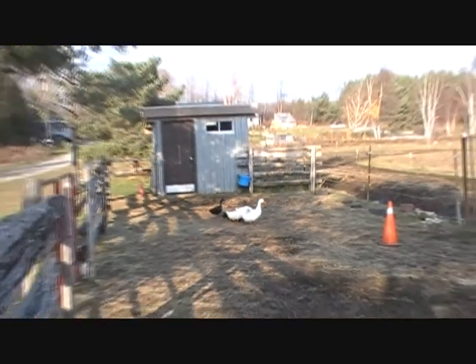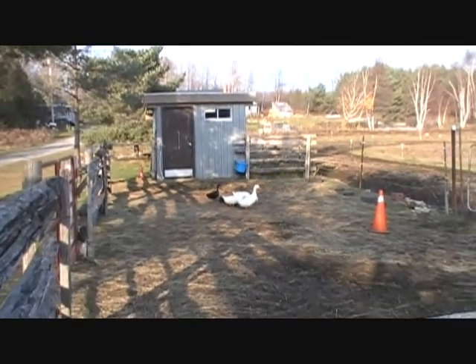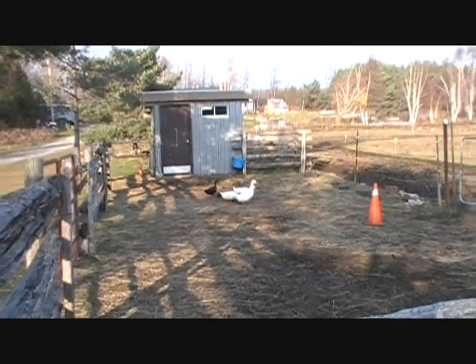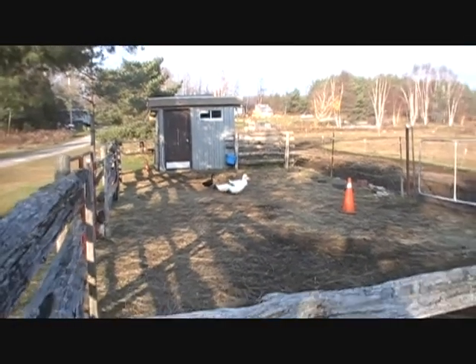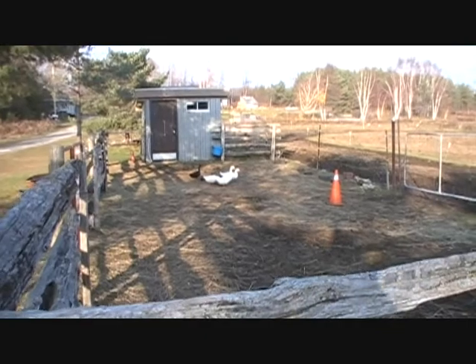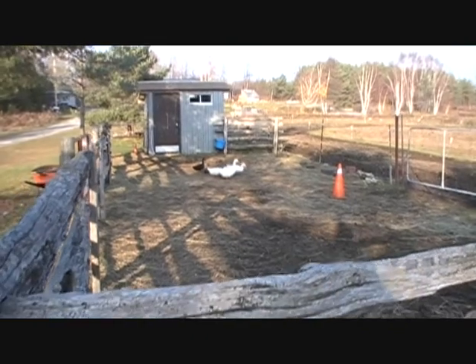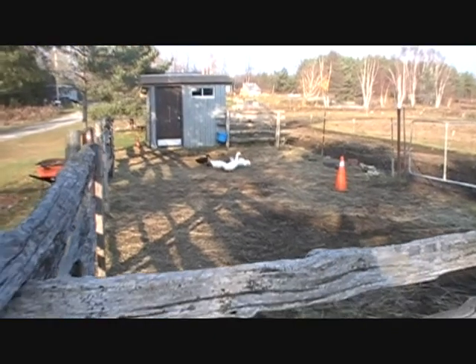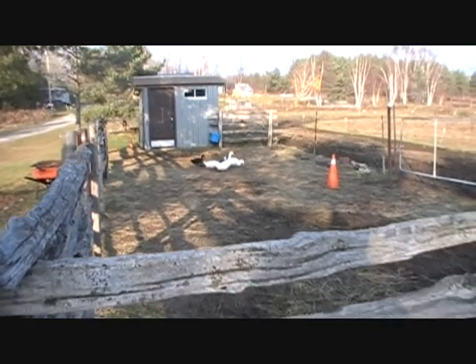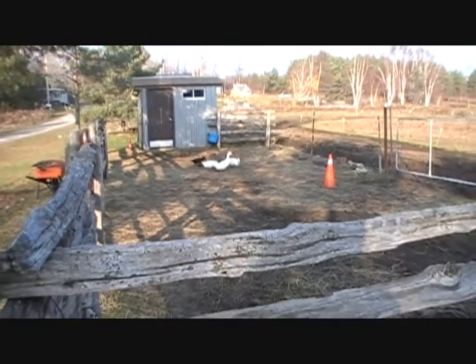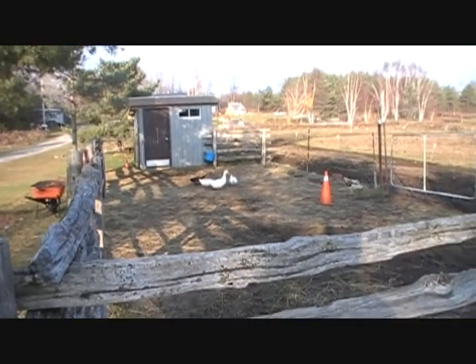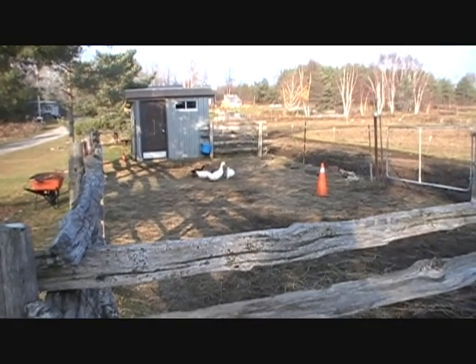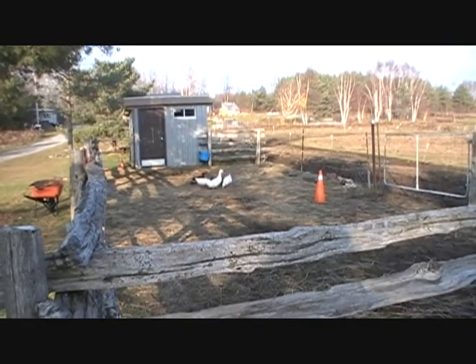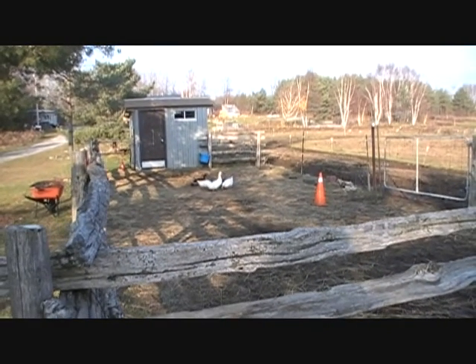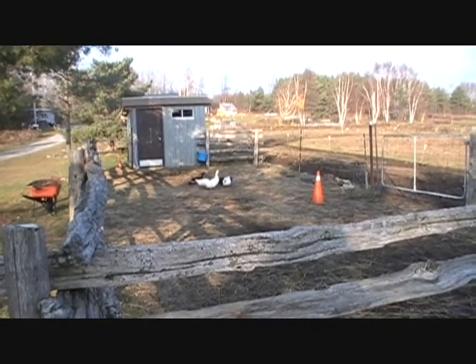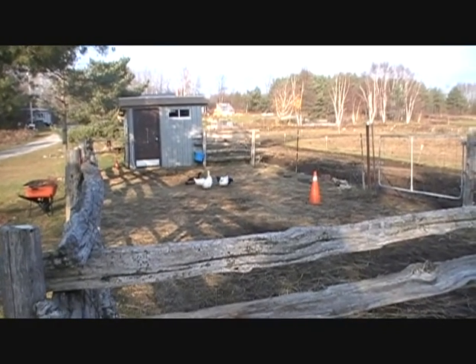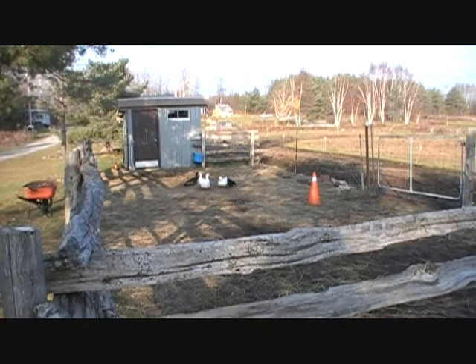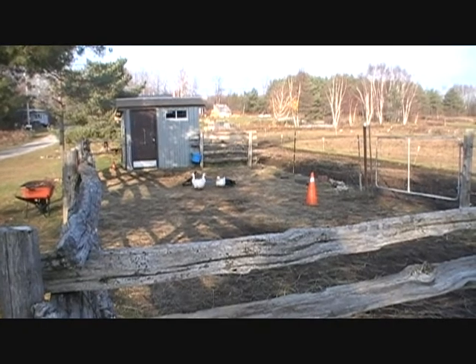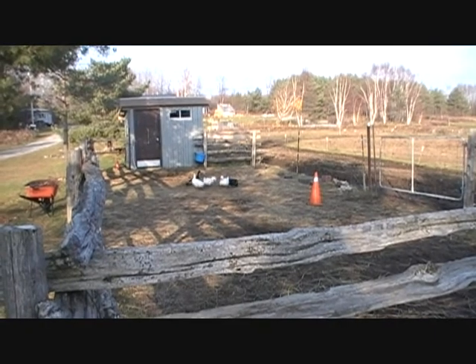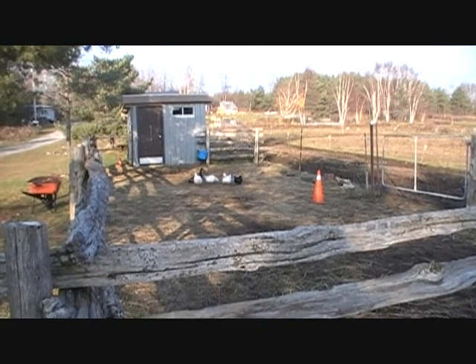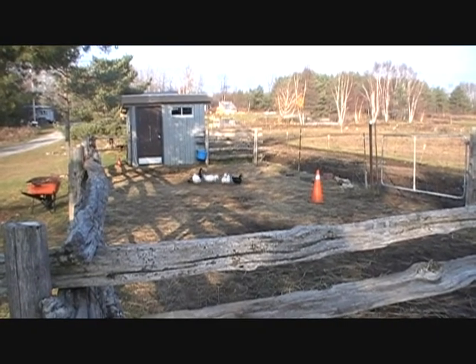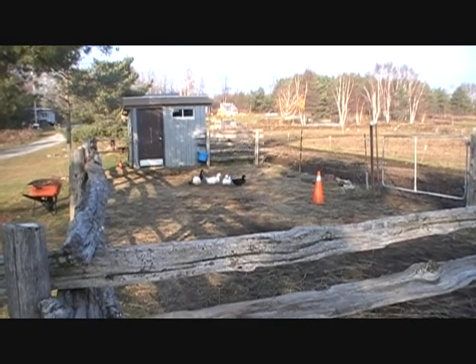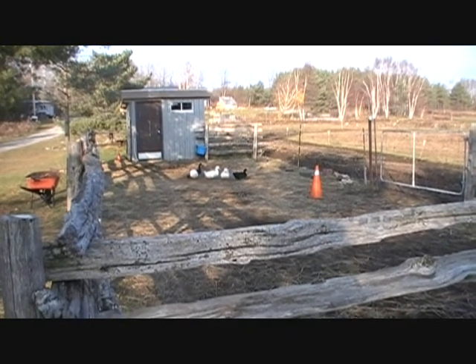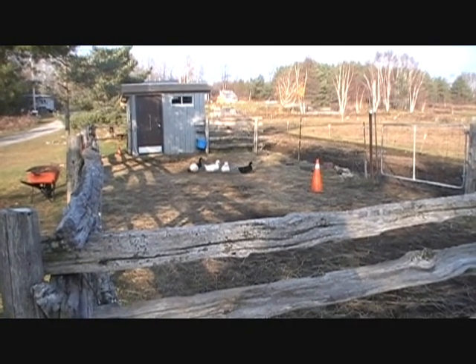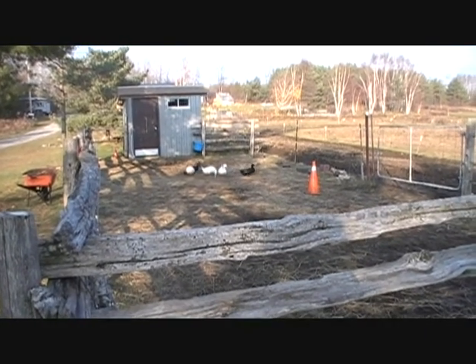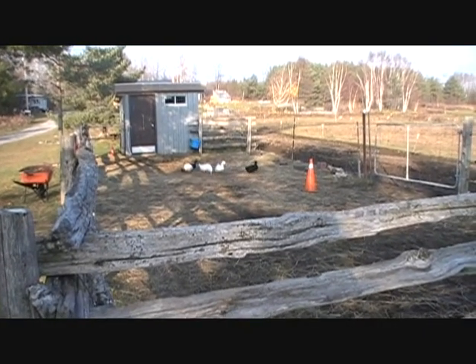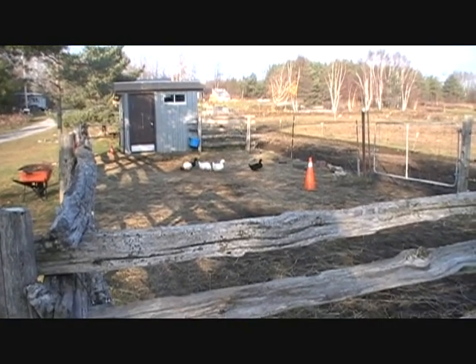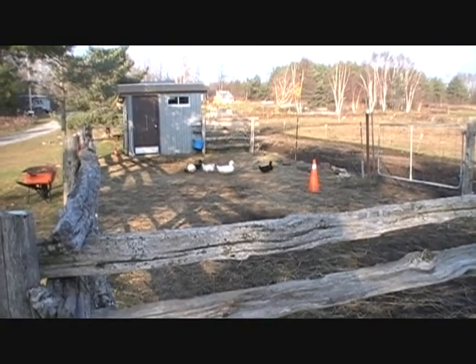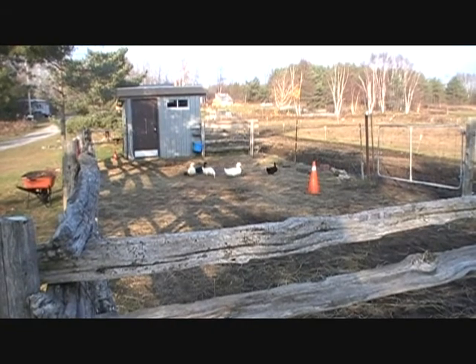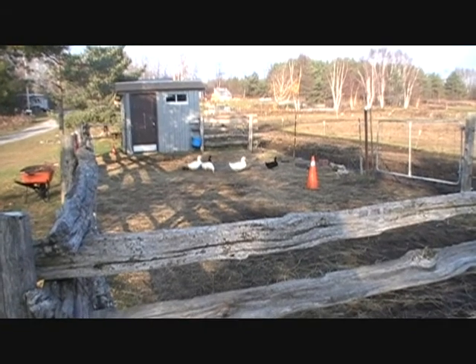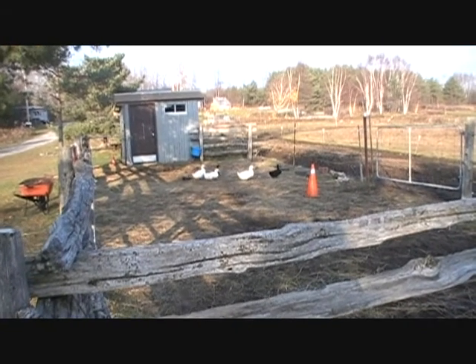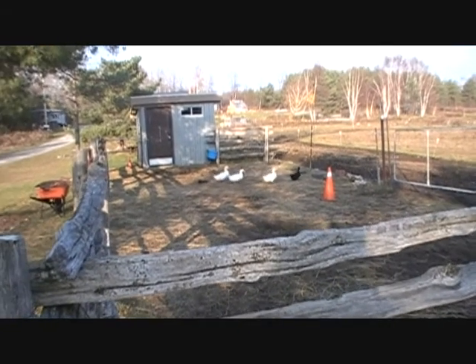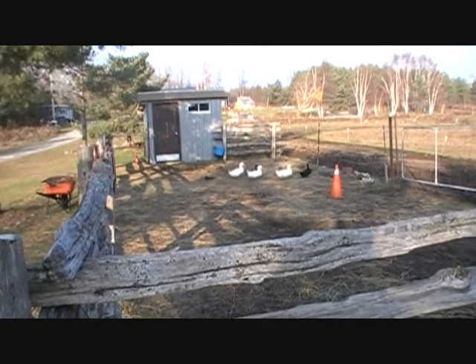This is our ER area where we separate one of the horses if need be for any reason — any kind of illness, physical ailment, or even if we just want to have them here for grooming.